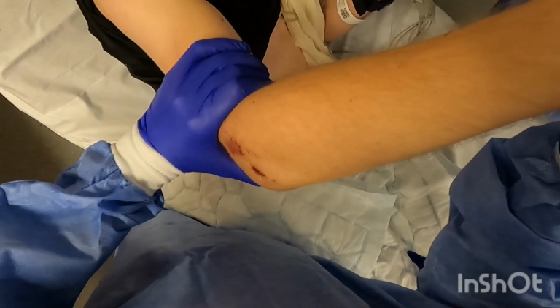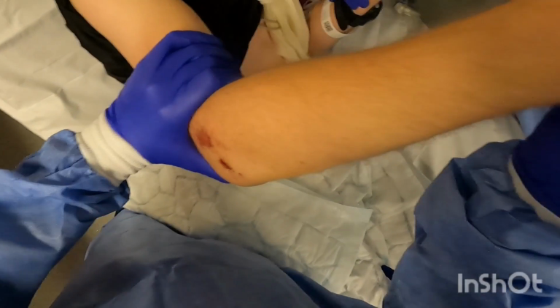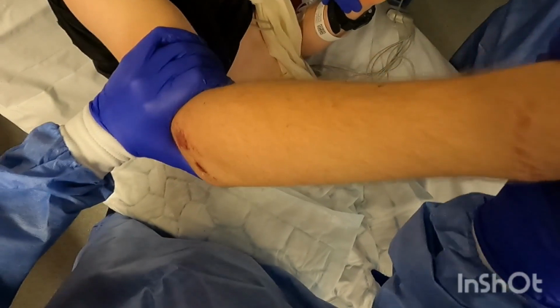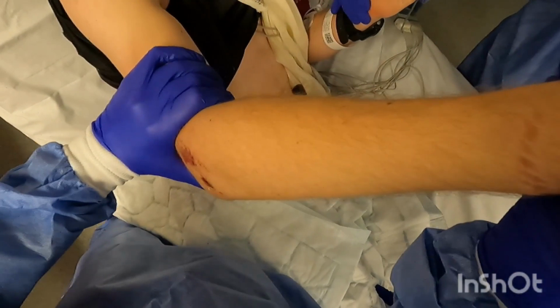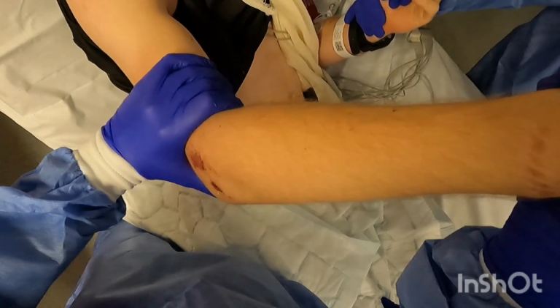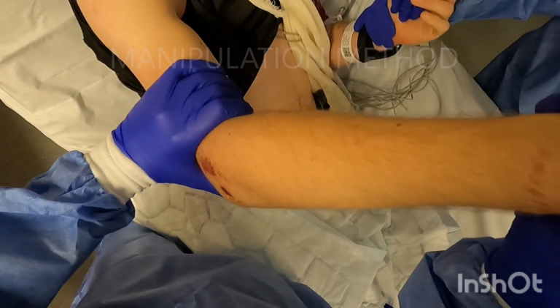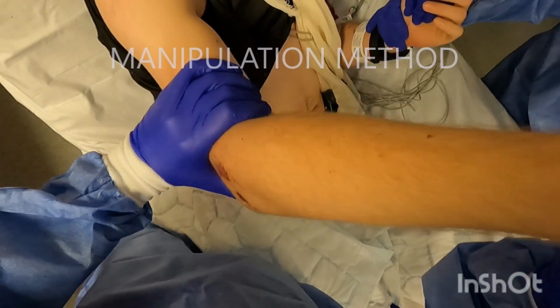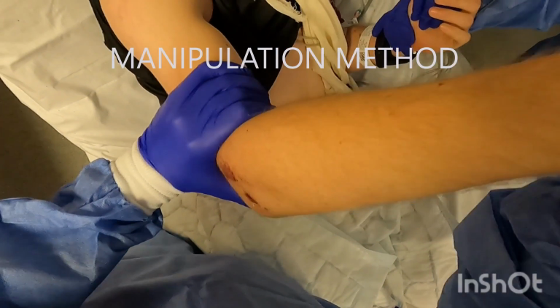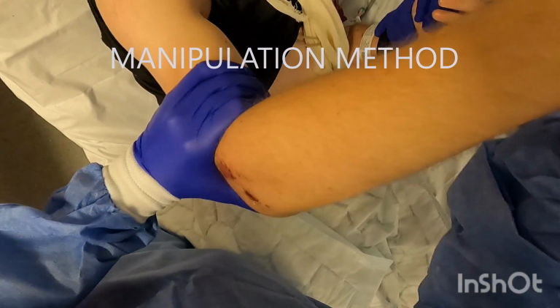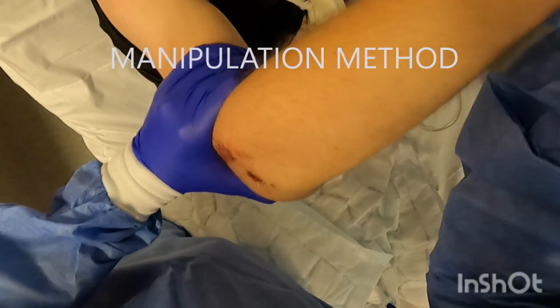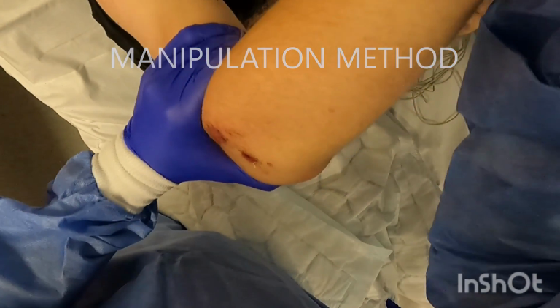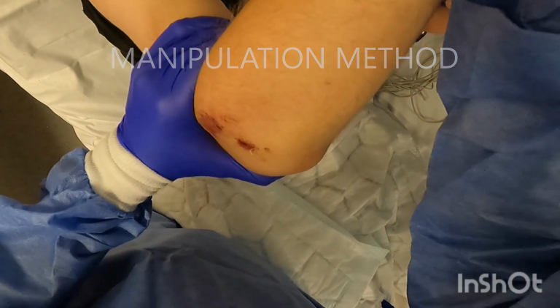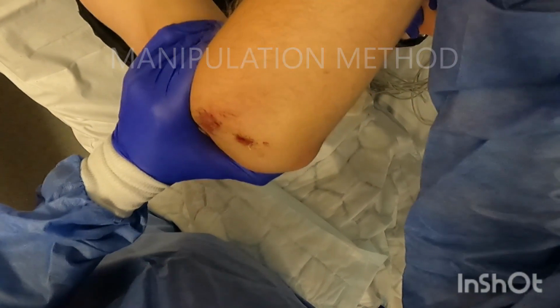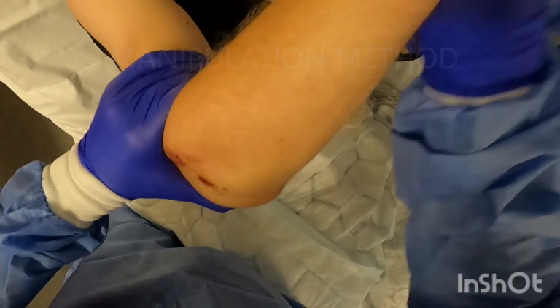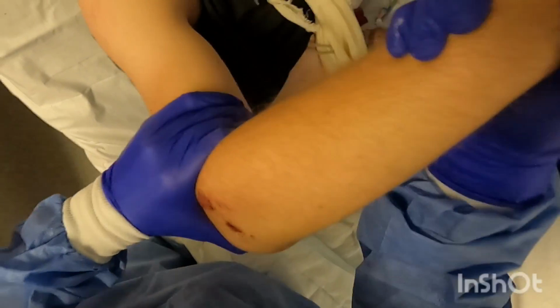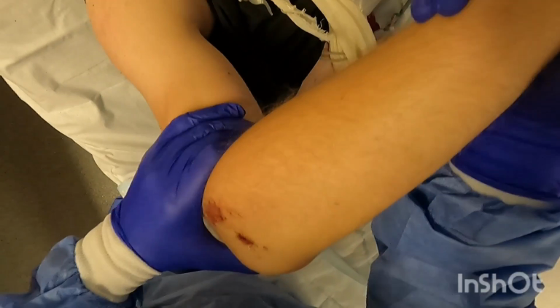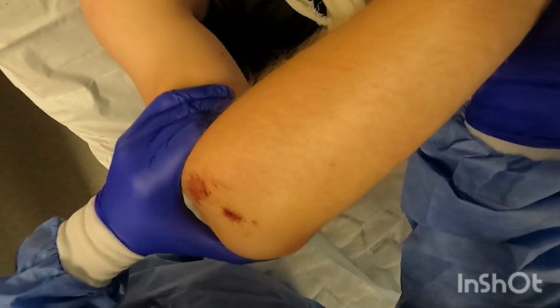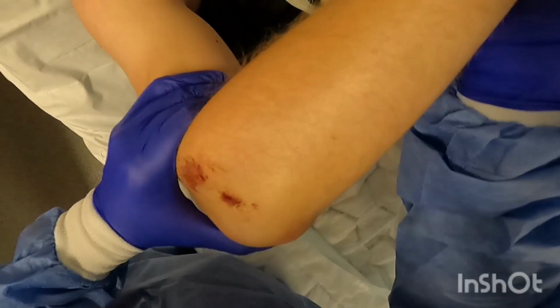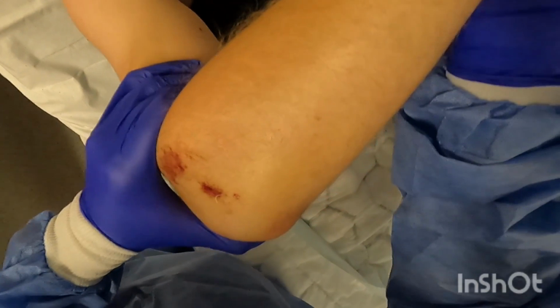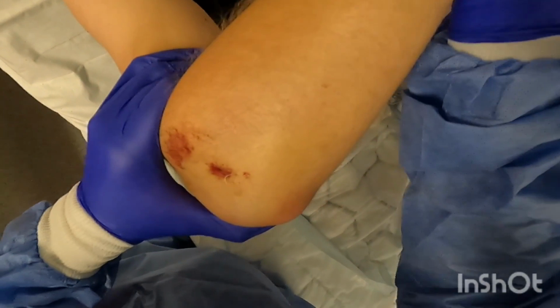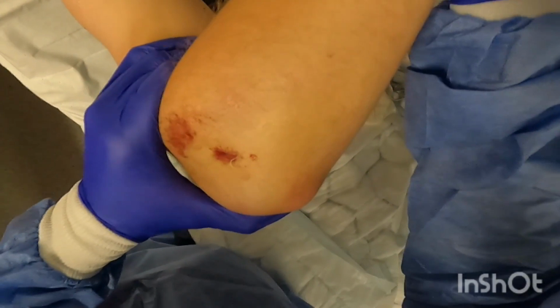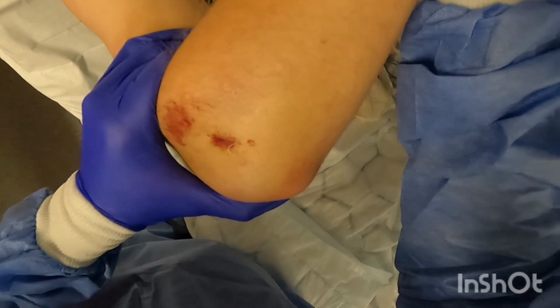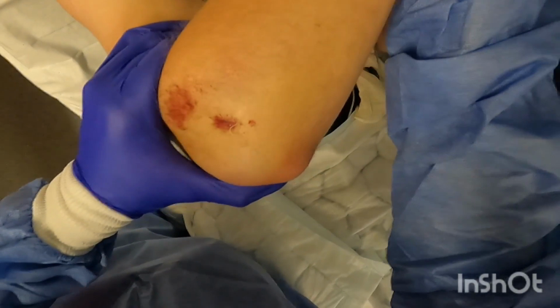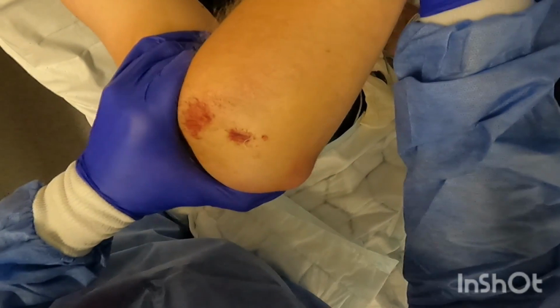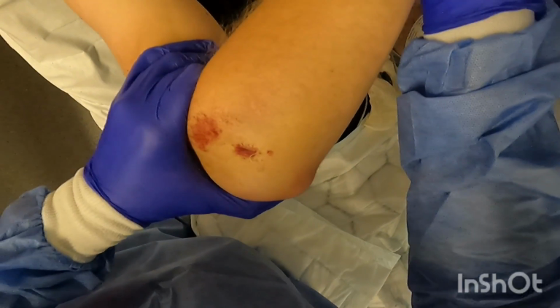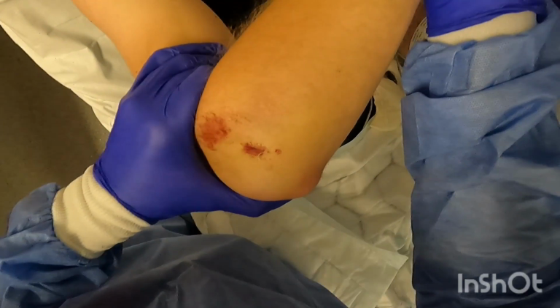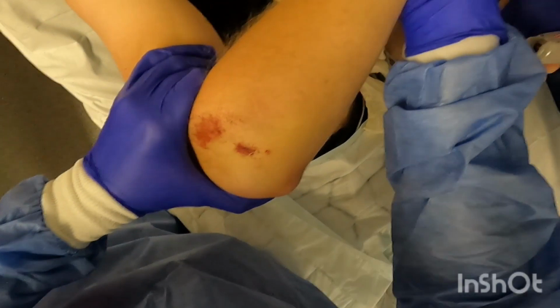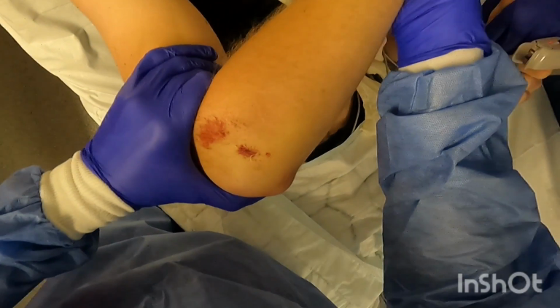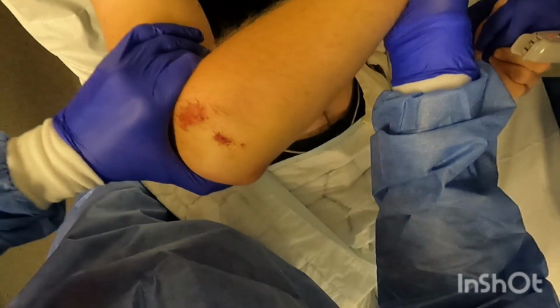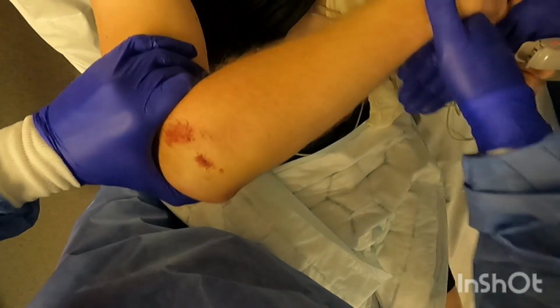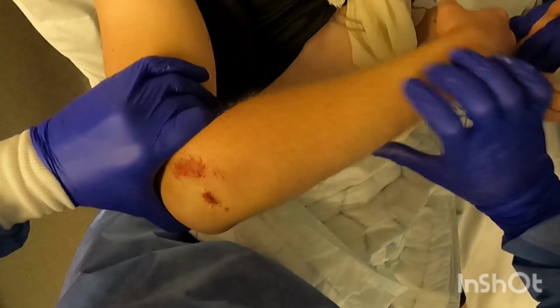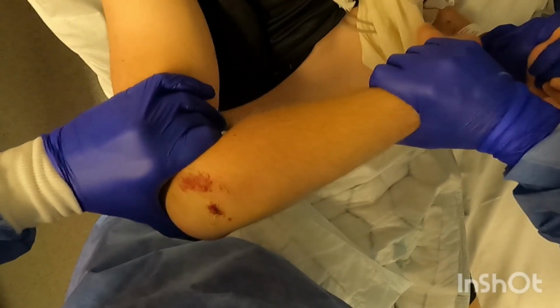The right hand is used for longitudinal traction, the left hand for counter-traction, with the thumb applying digital pressure over the olecranon — the tip of the olecranon — as the arm is brought into full flexion.